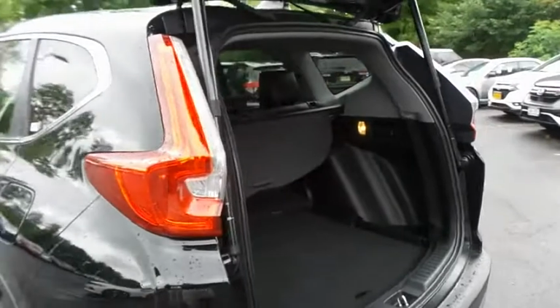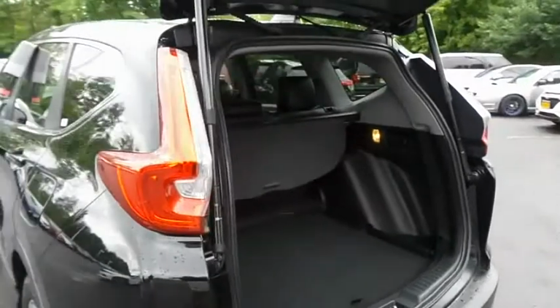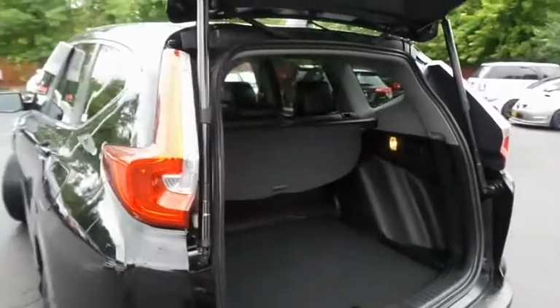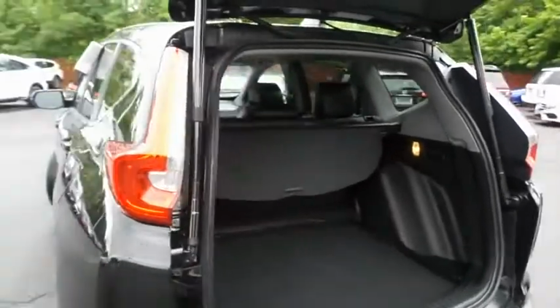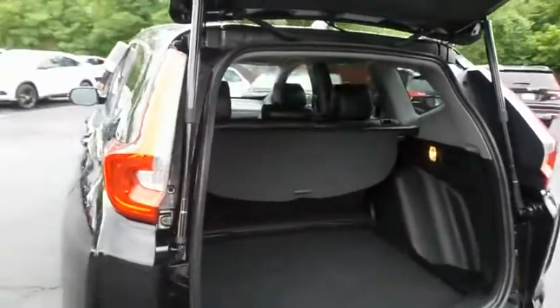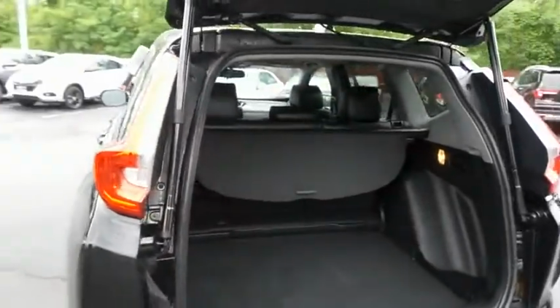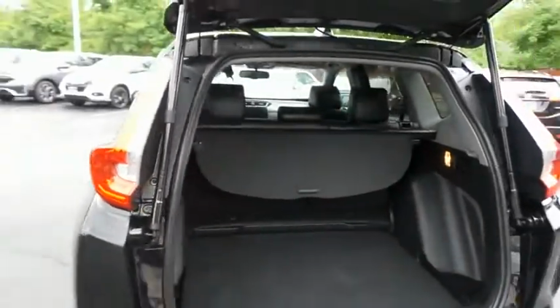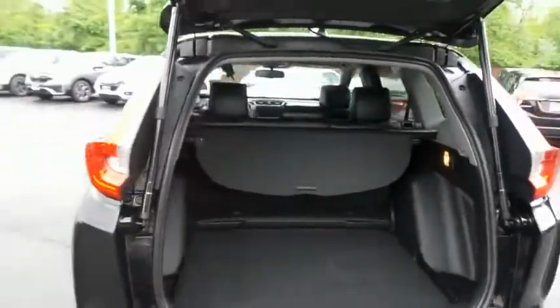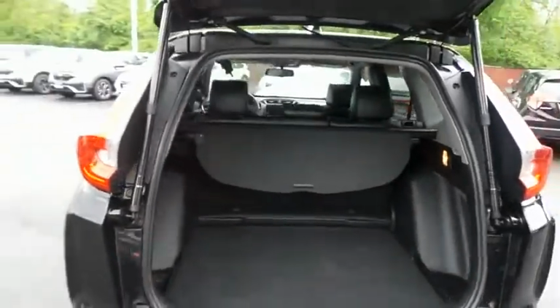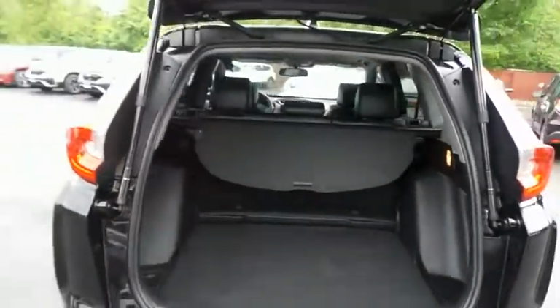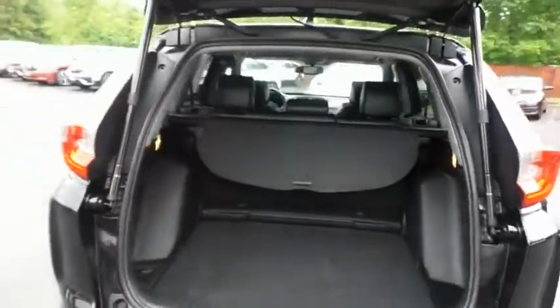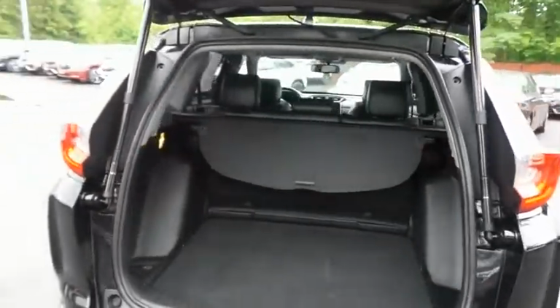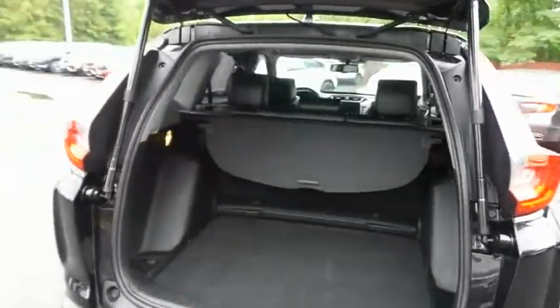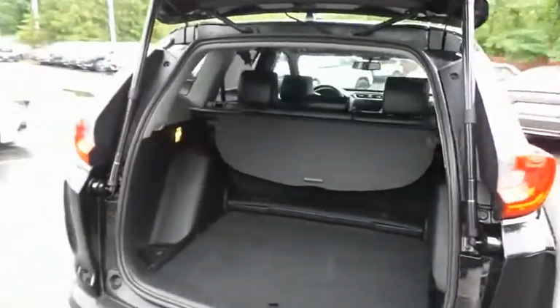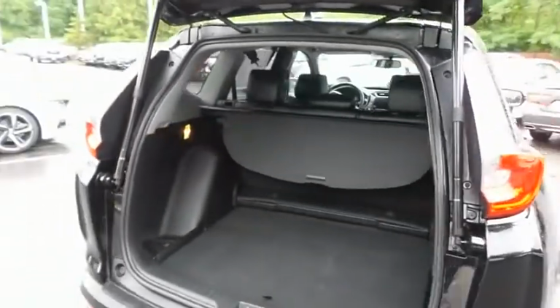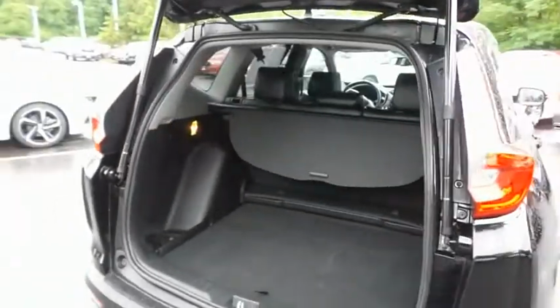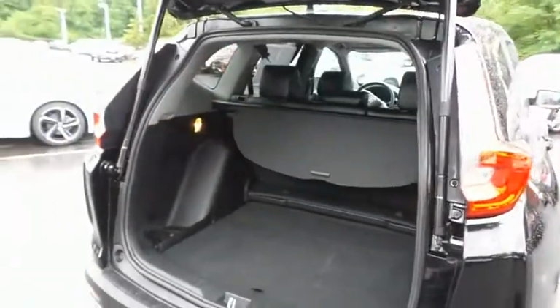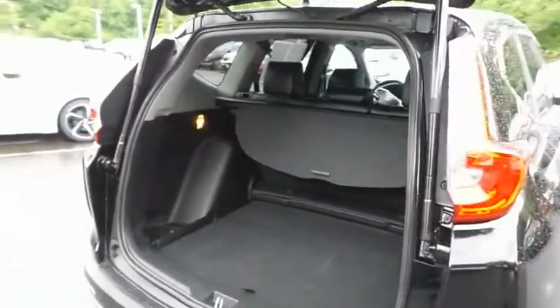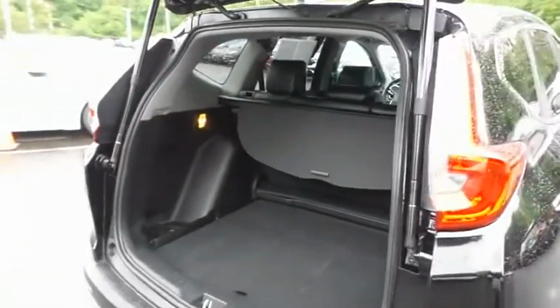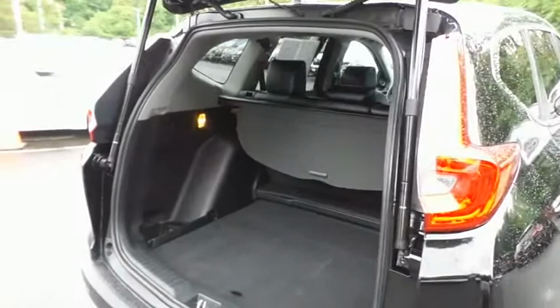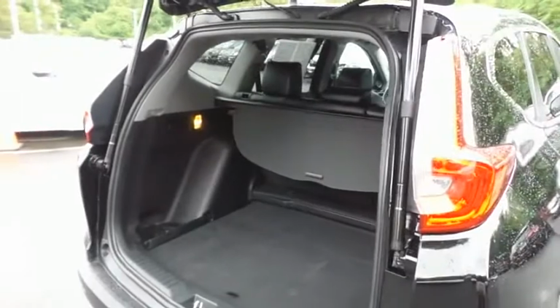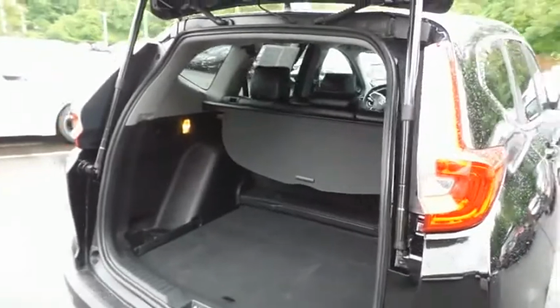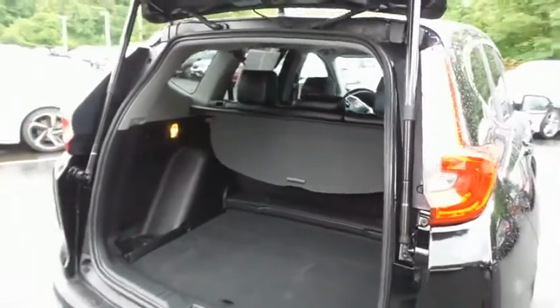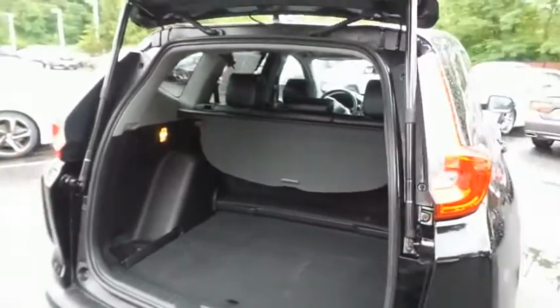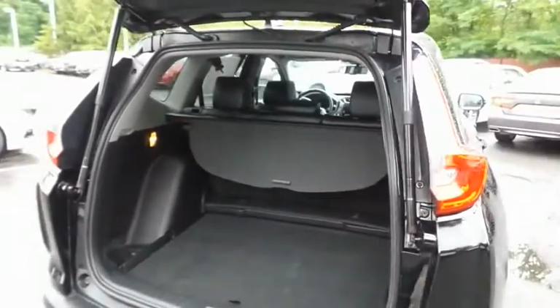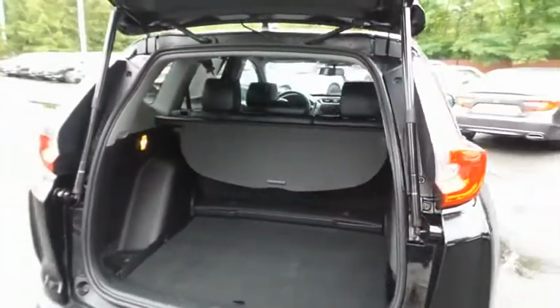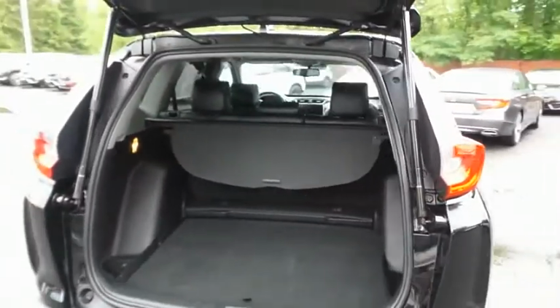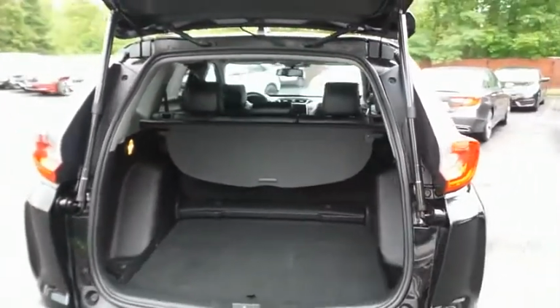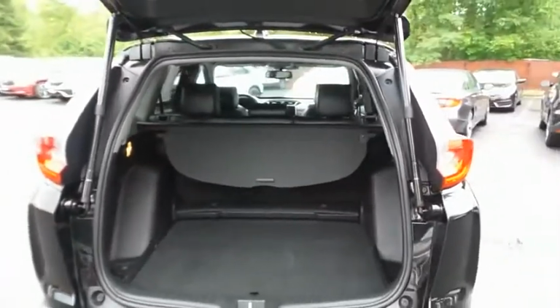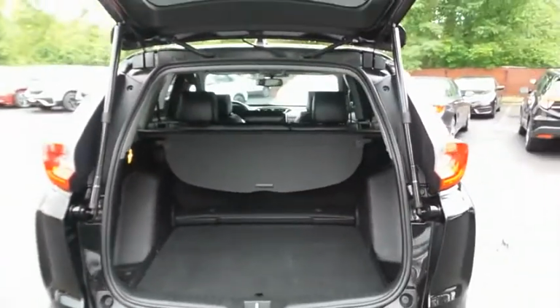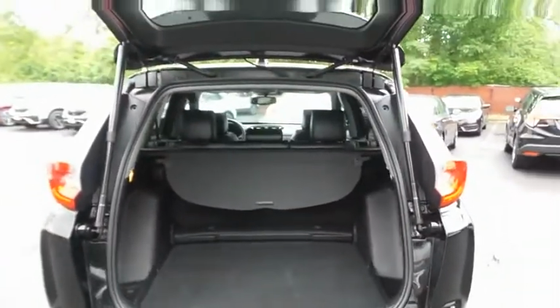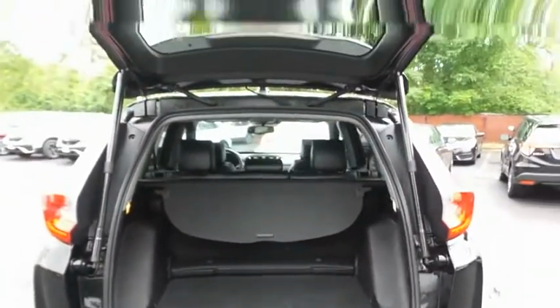This CR-V offers plenty of rear cargo space in the hatch with a cargo cover. The power liftgate closes with the push of a button.